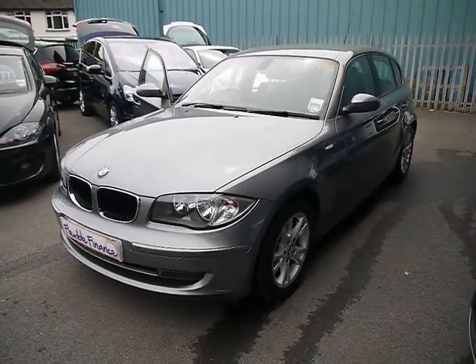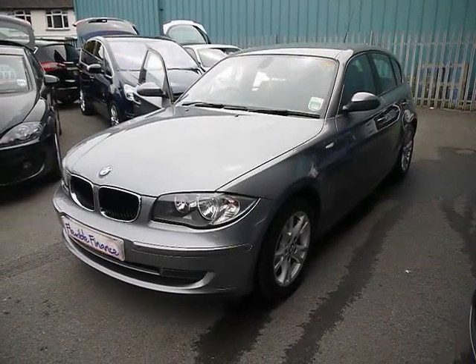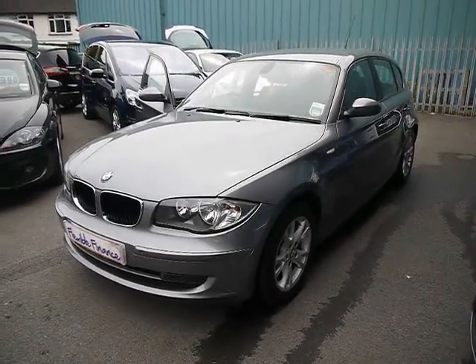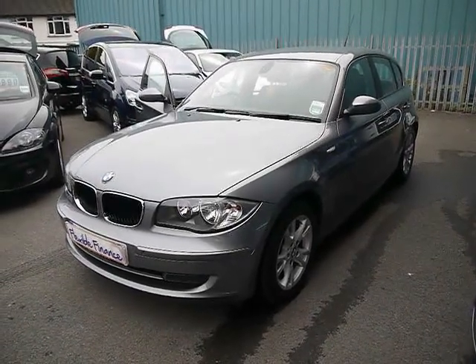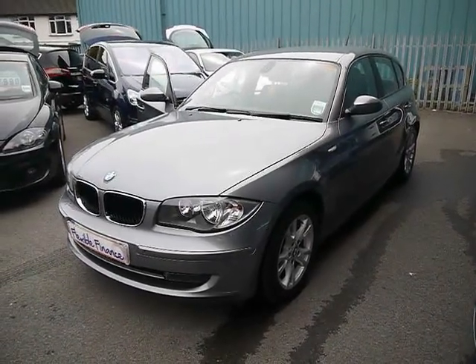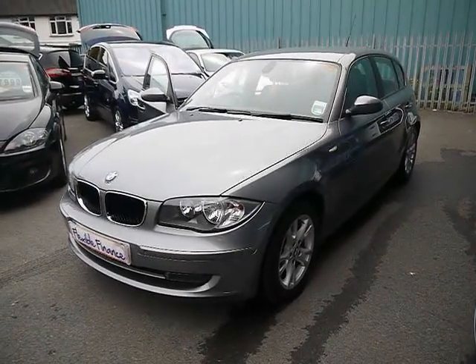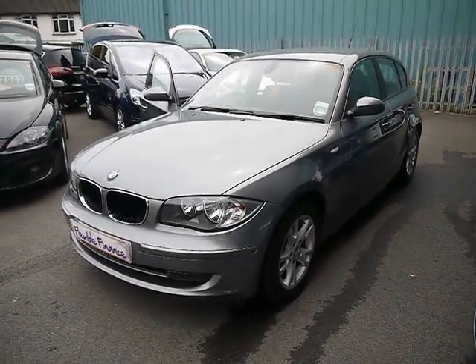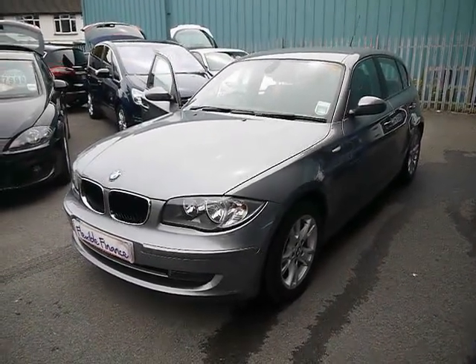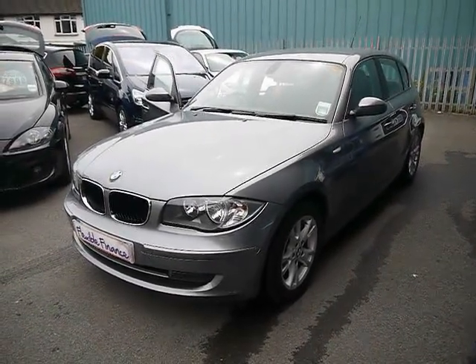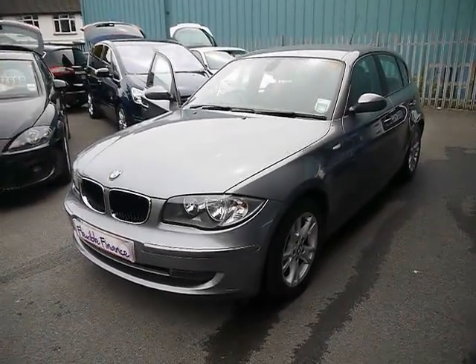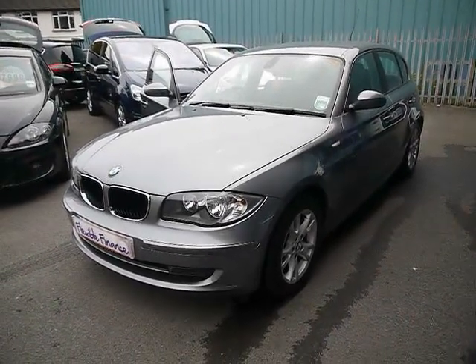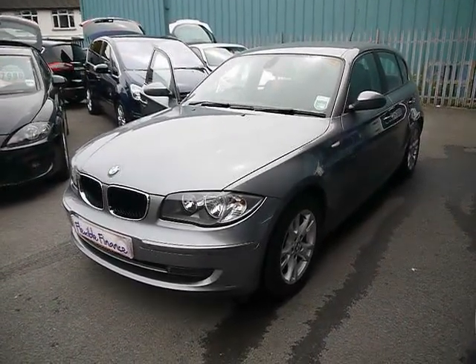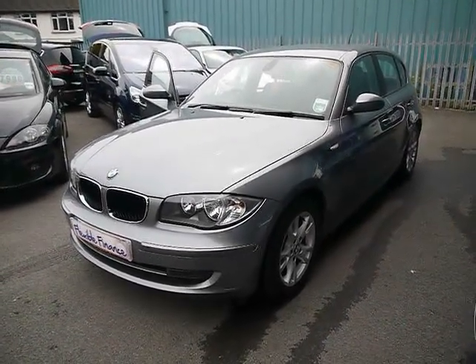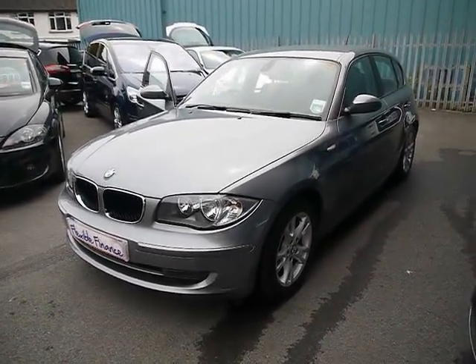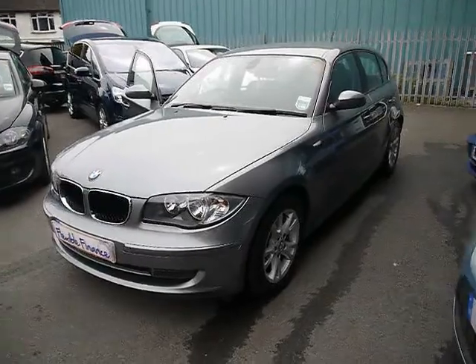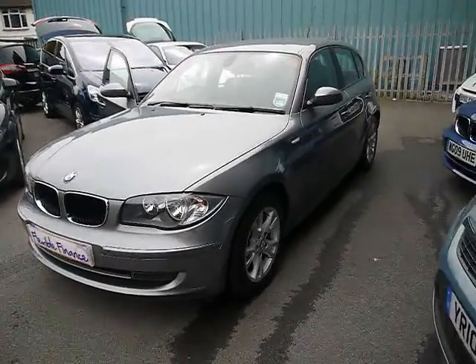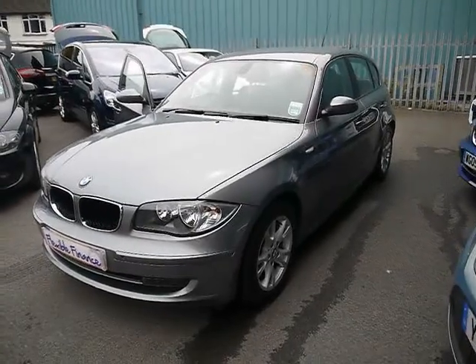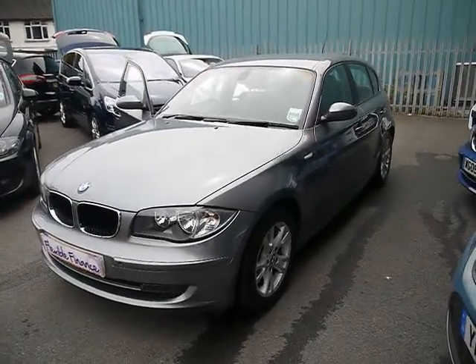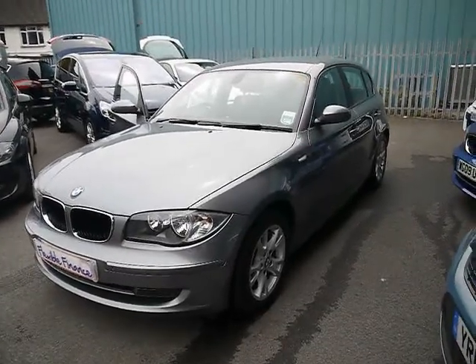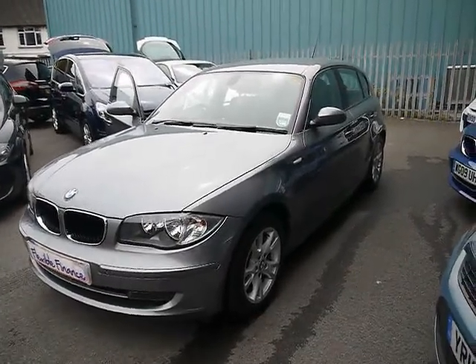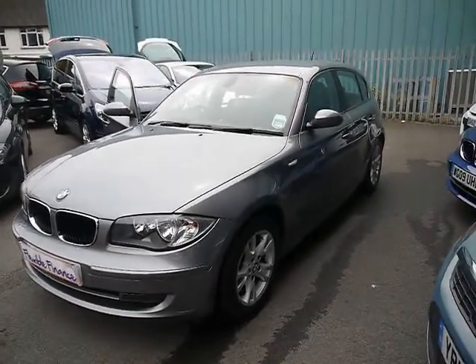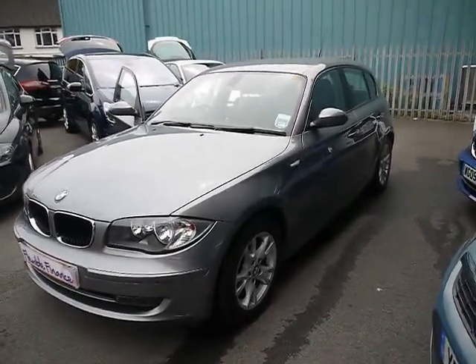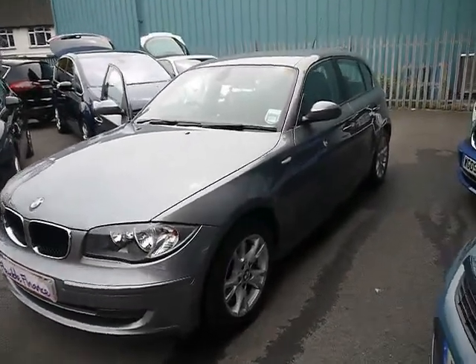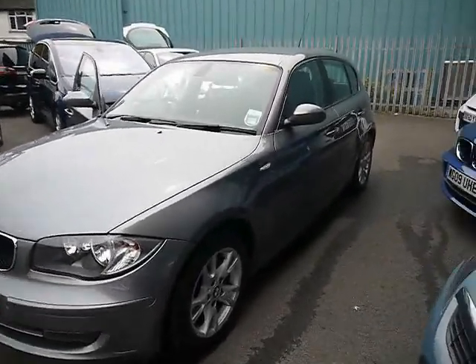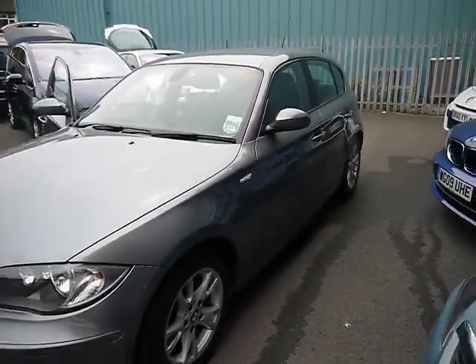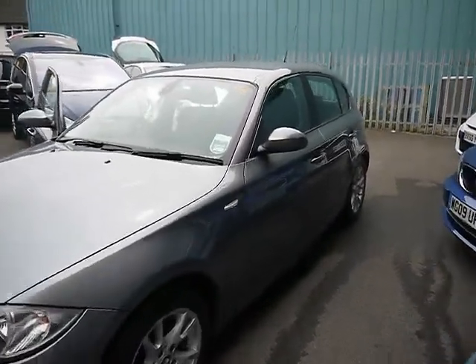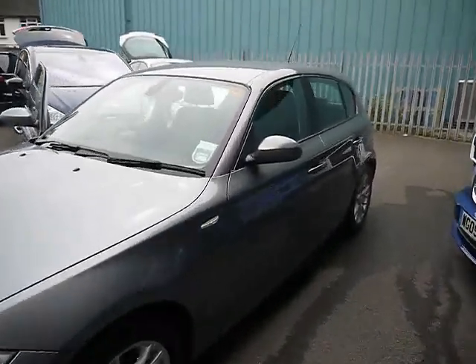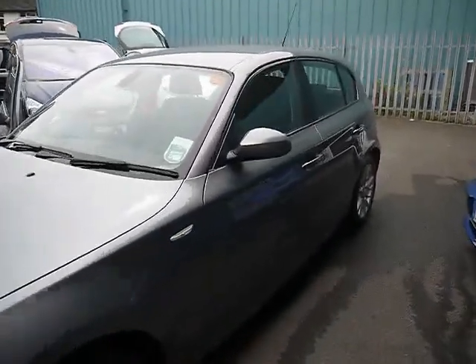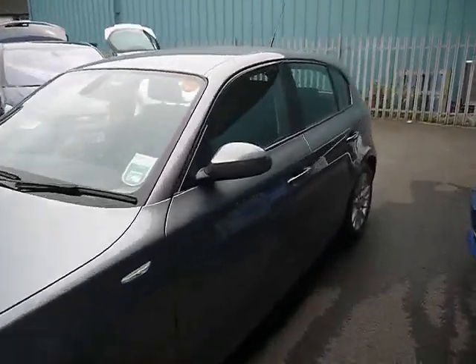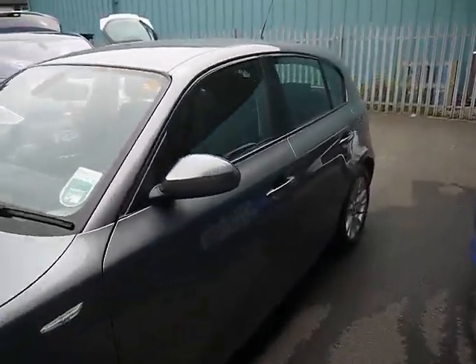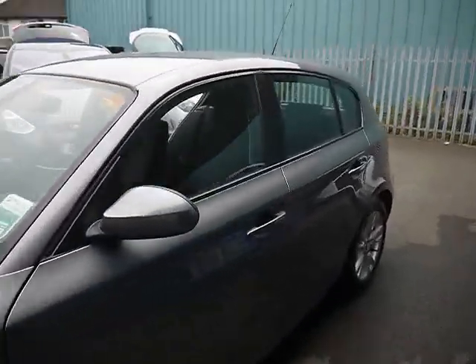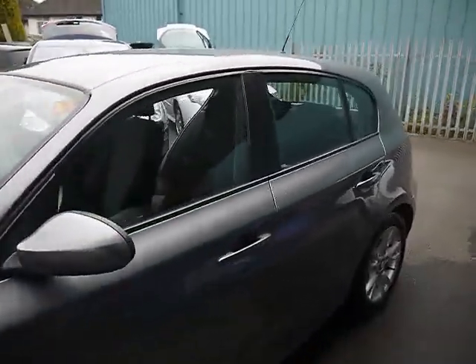Welcome to Imperial Cars. We have a 2009 BMW 118D SE 5 door. We're going to take you for a quick tour around the car to highlight some features and to give you a good idea of the condition as well.